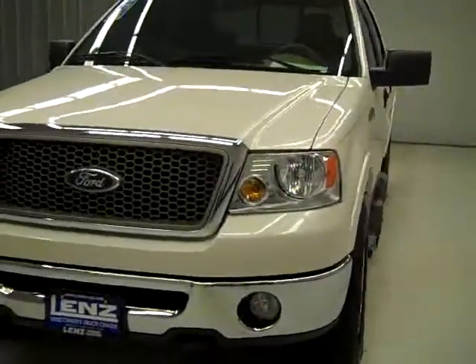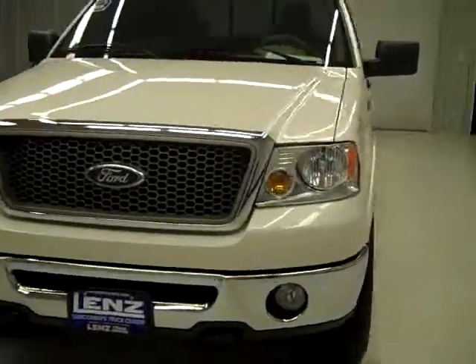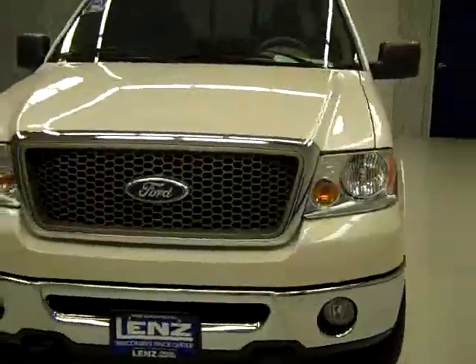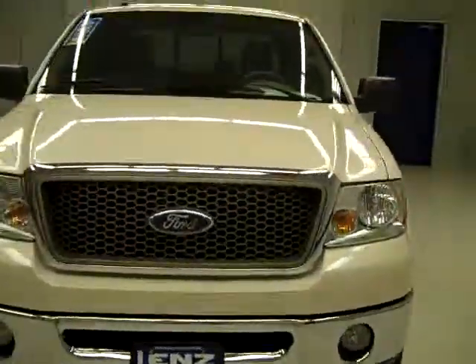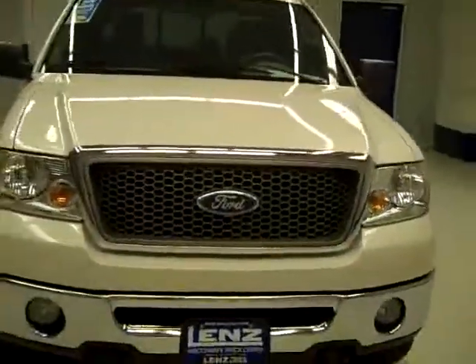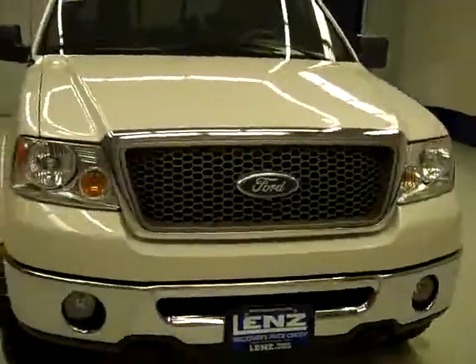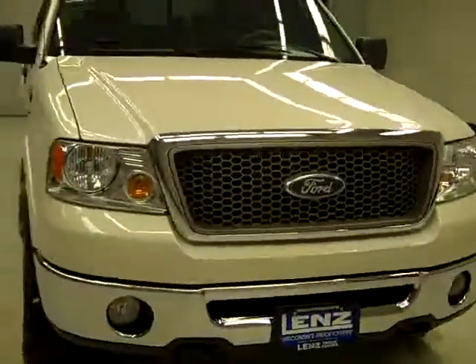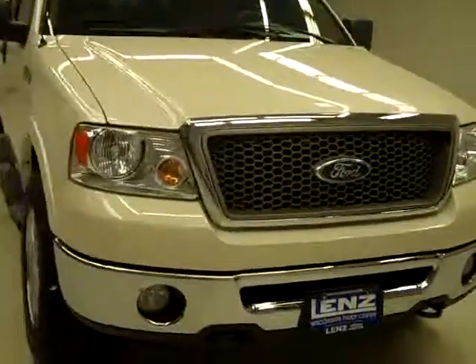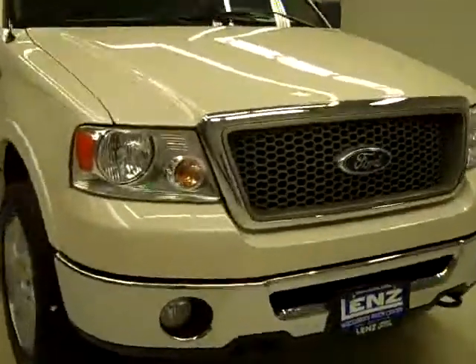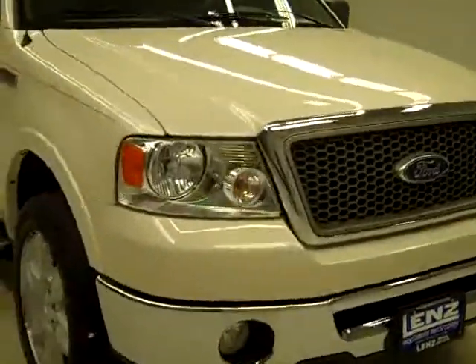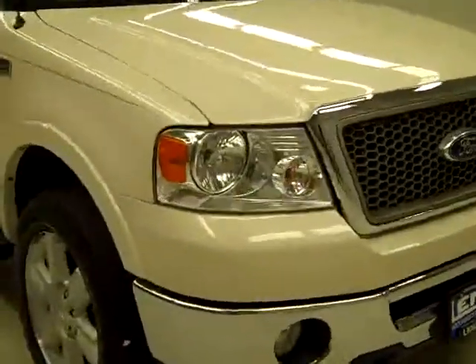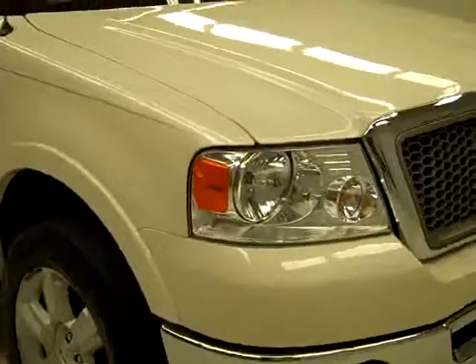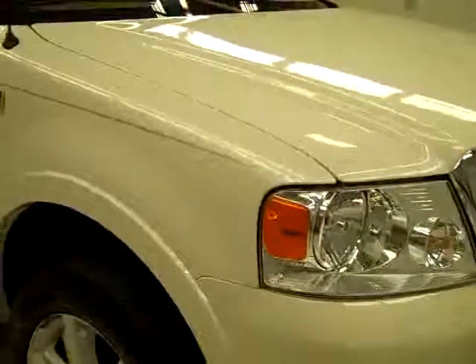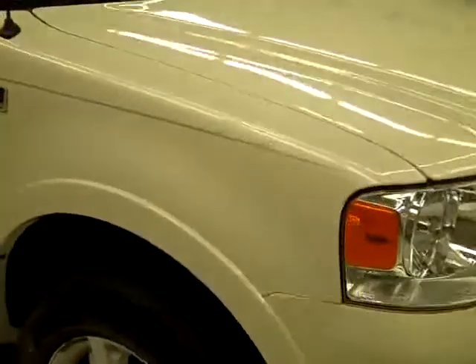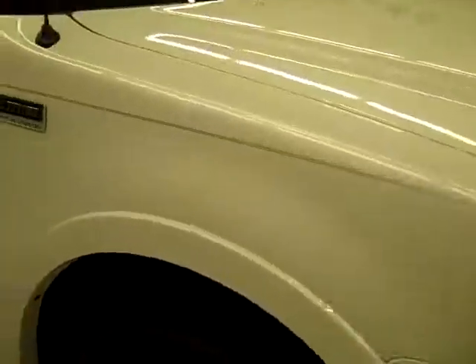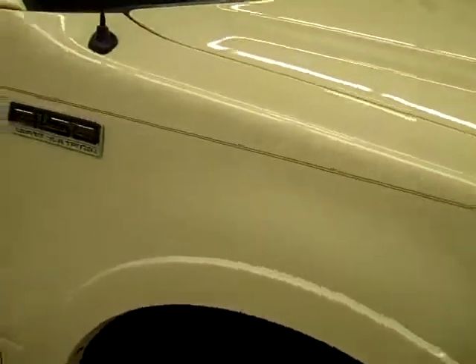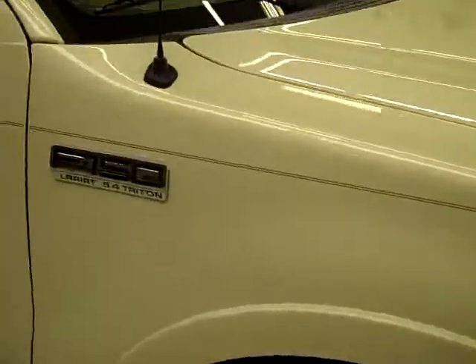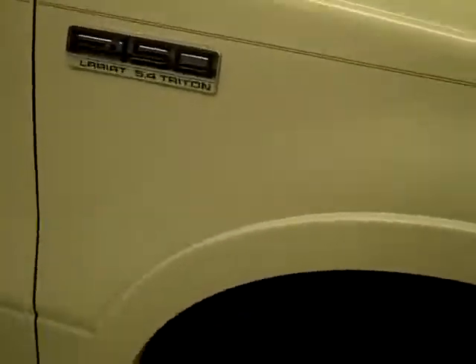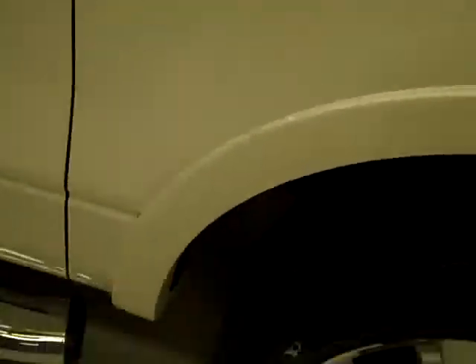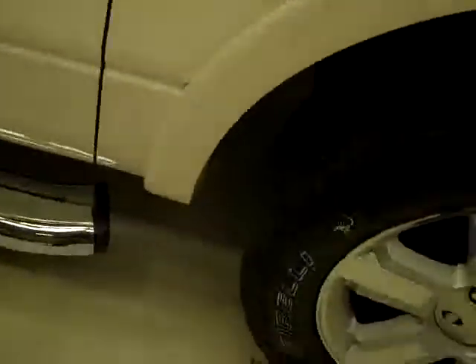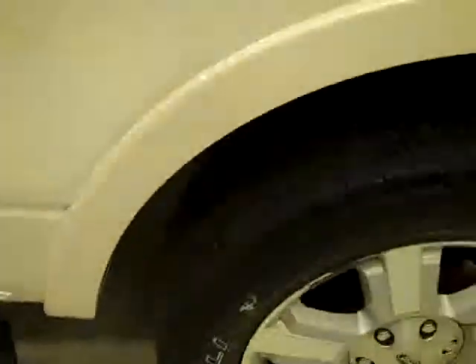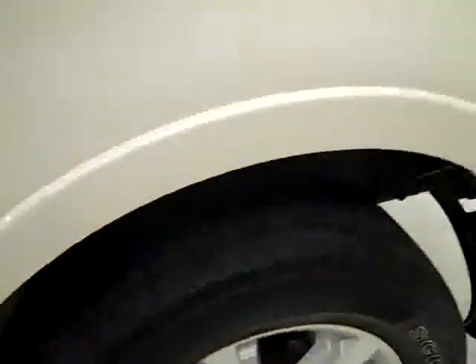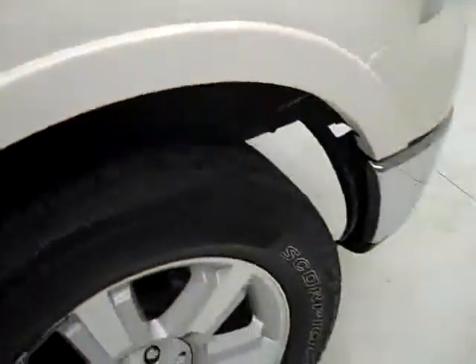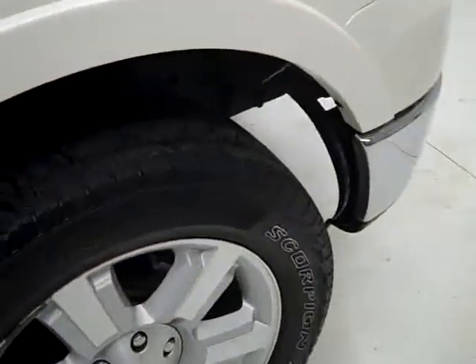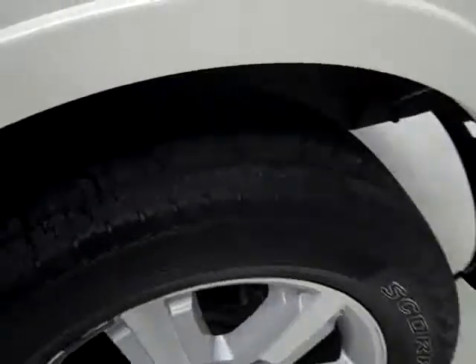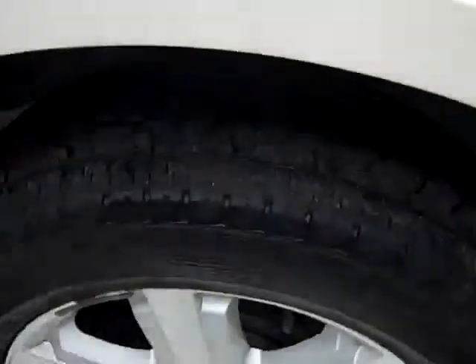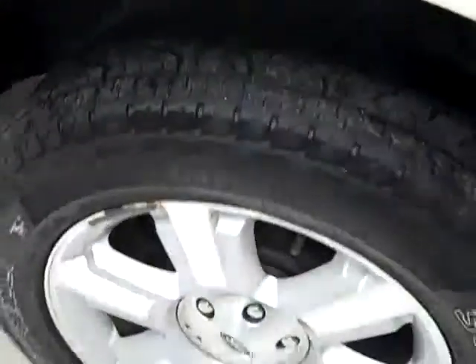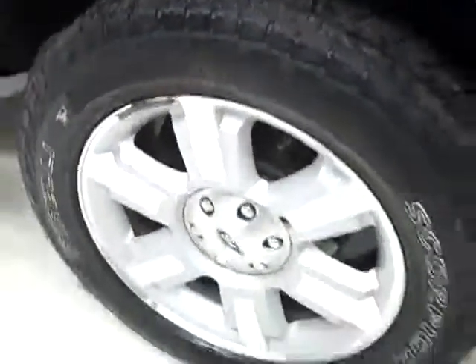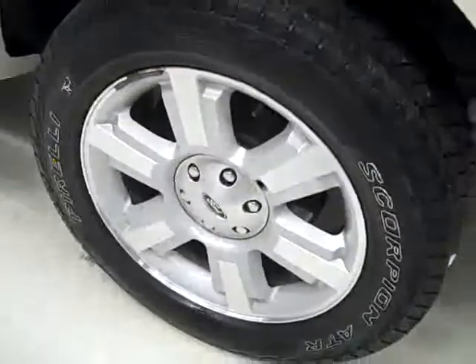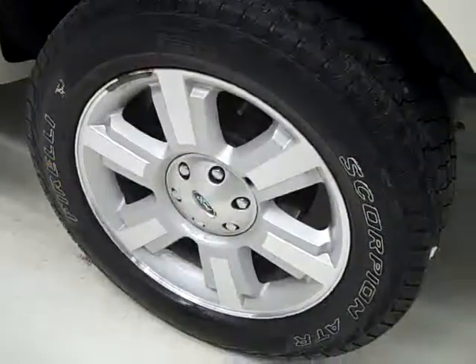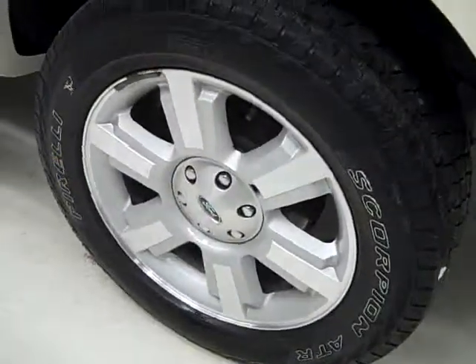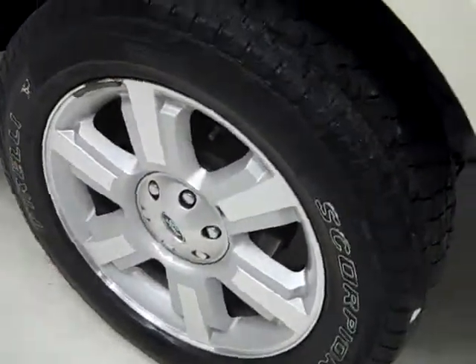This is stock number J1514, a 2007 Ford F-150 crew cab short box — that's the five and a half foot short box. Lariat package, white sand is the color, 36,000 miles, 5.4 liter engine.